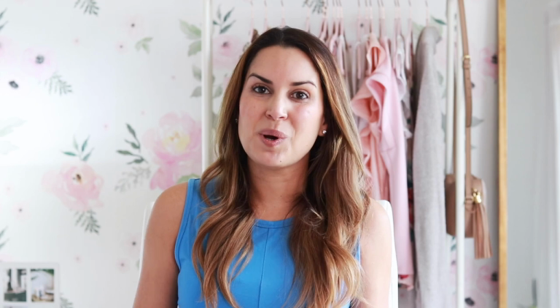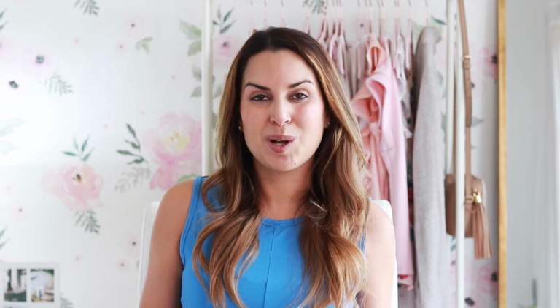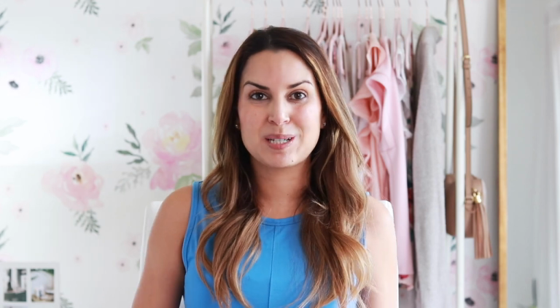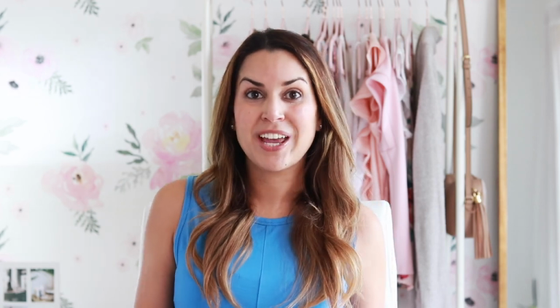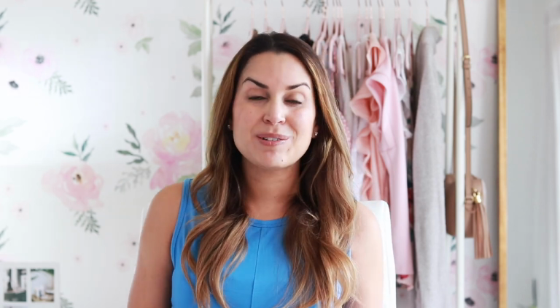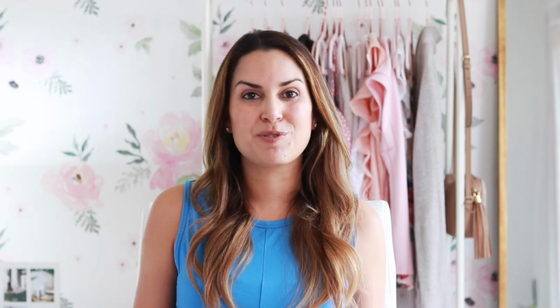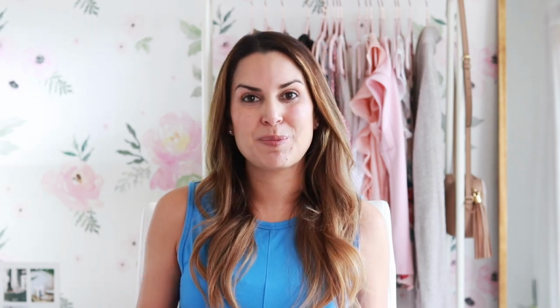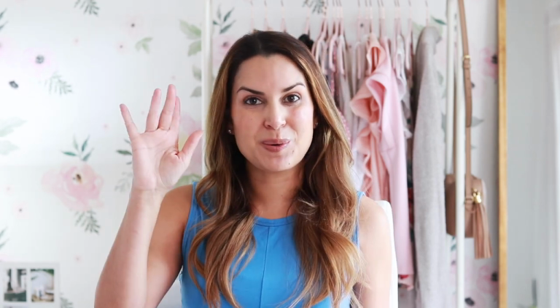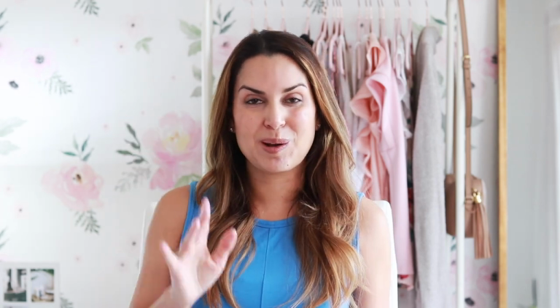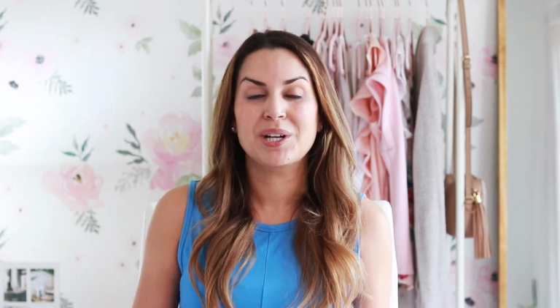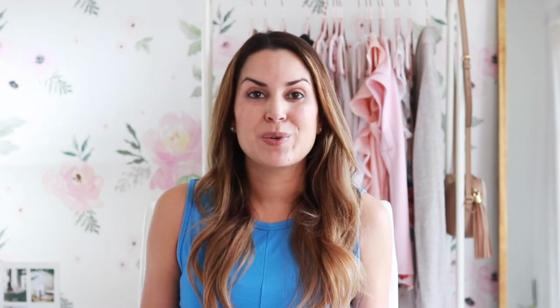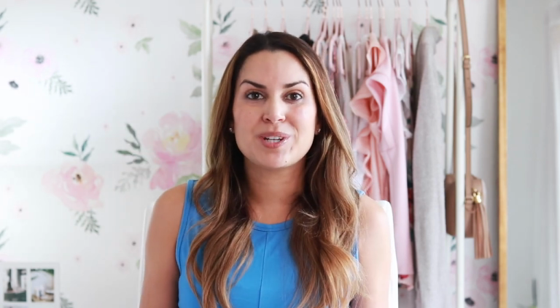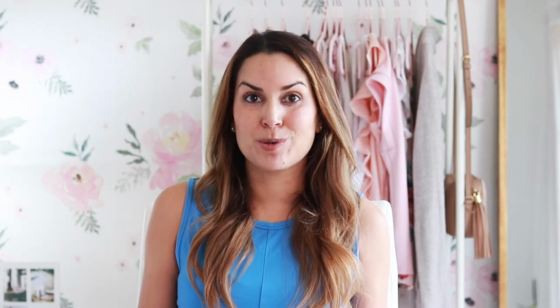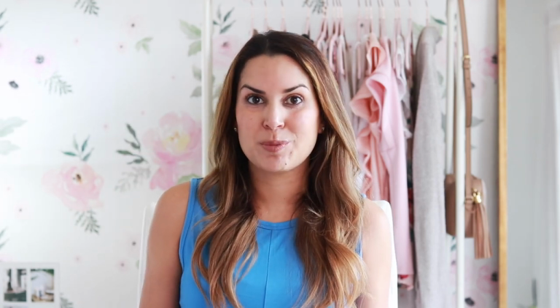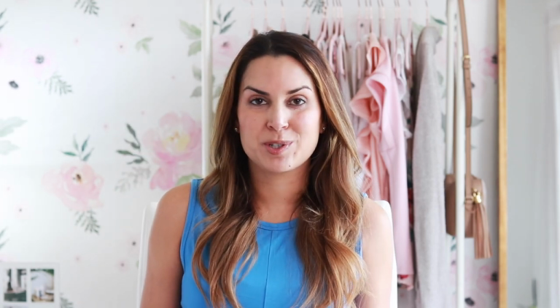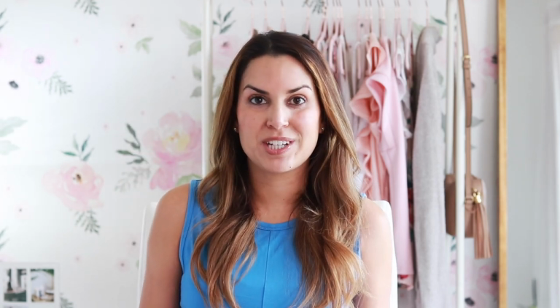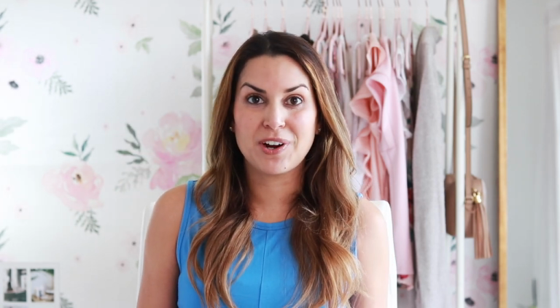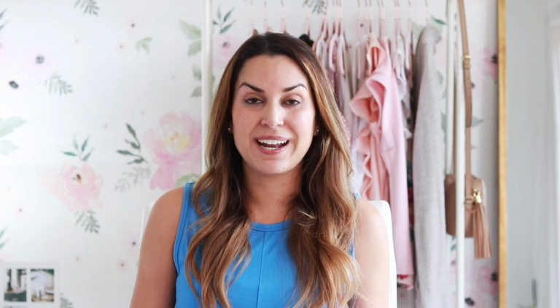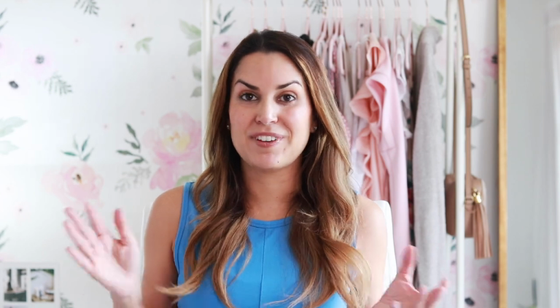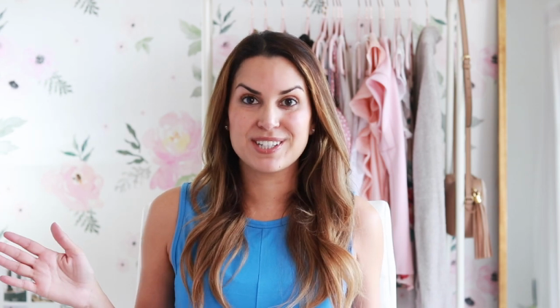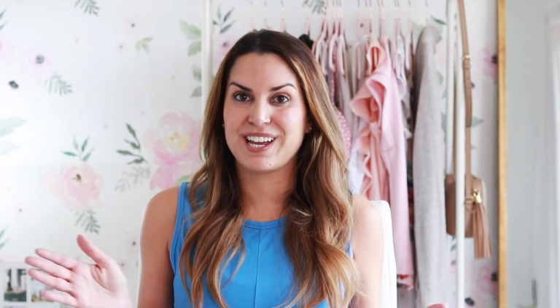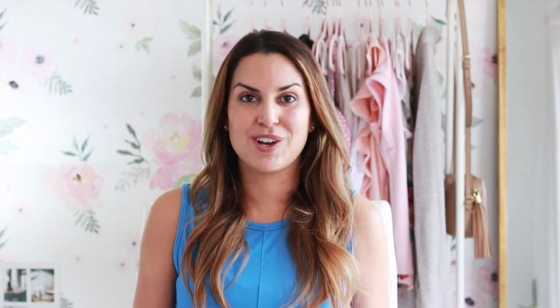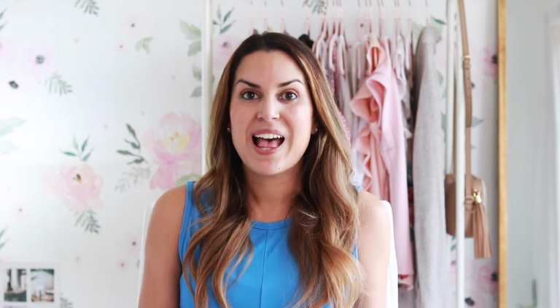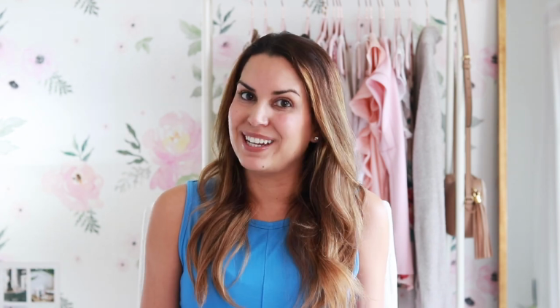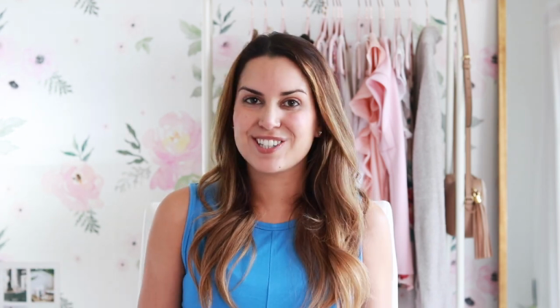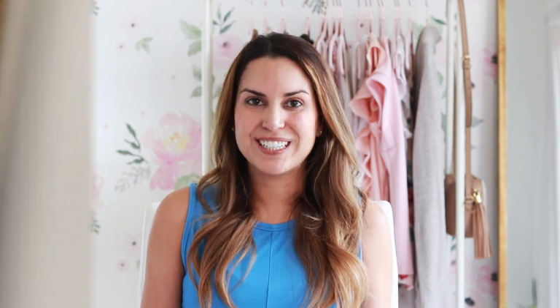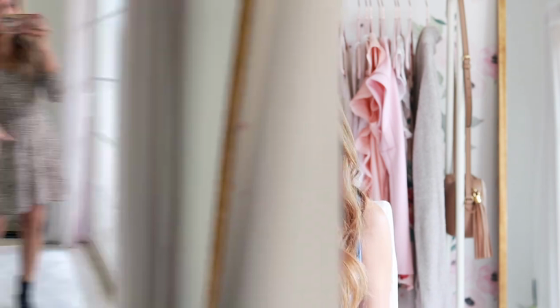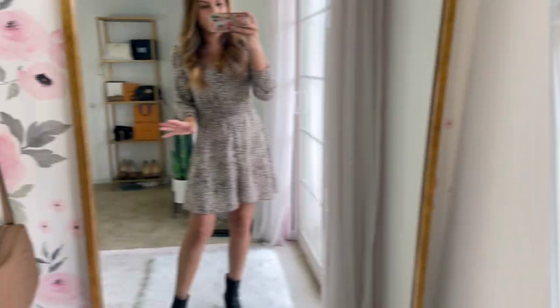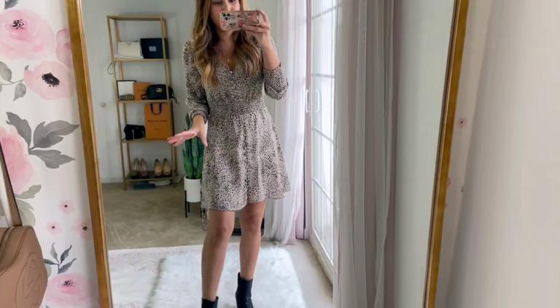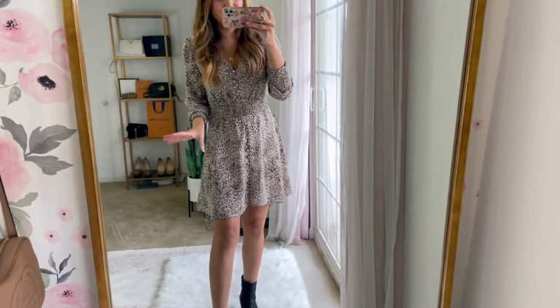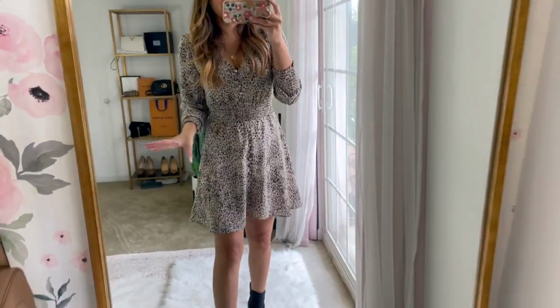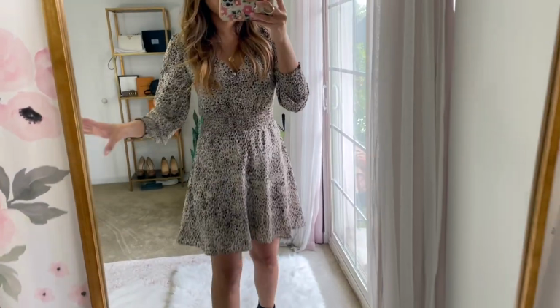Welcome back to my channel, and if it's your first time here, welcome! We are doing a Nordstrom Anniversary Sale try-on and favorites today, so let's get started.